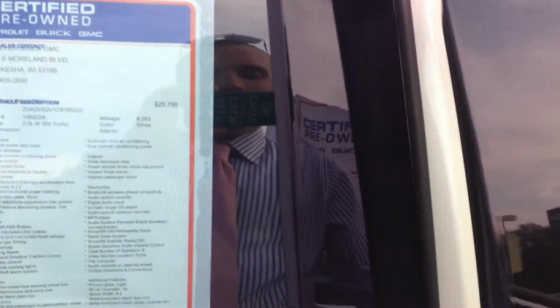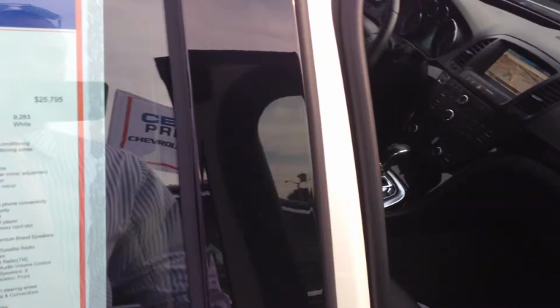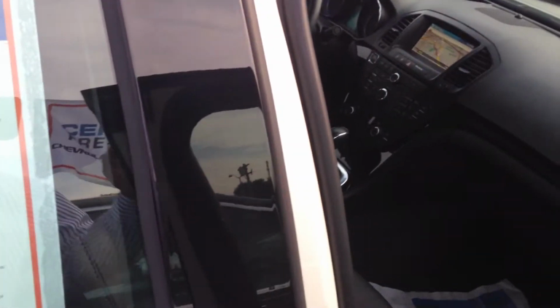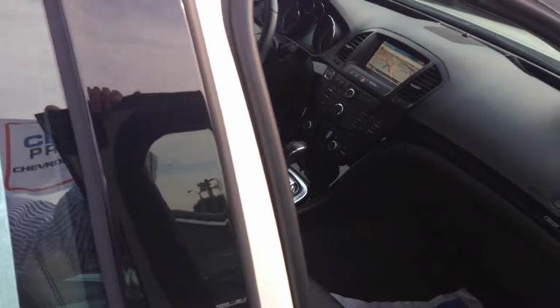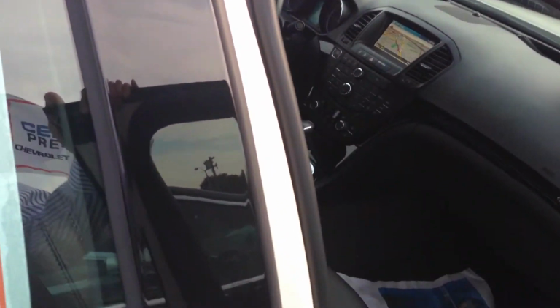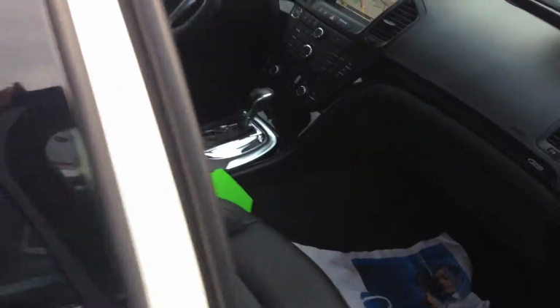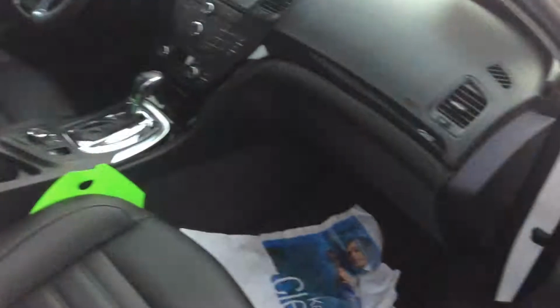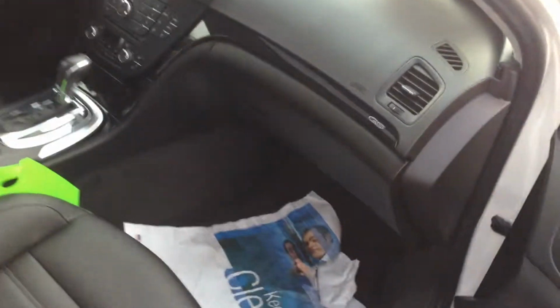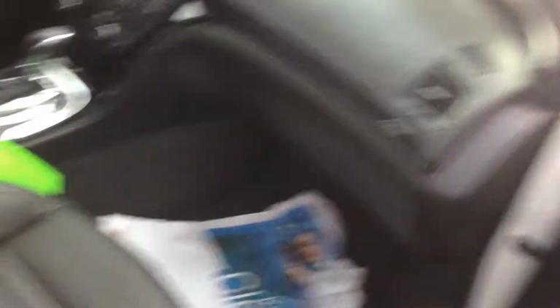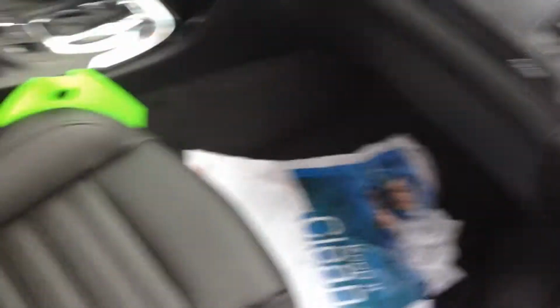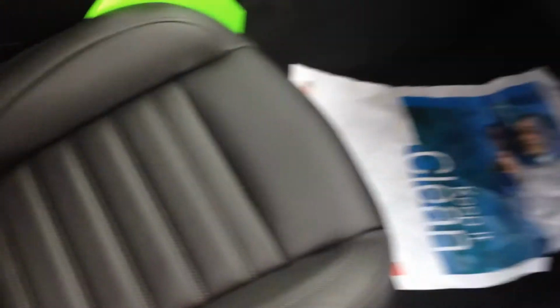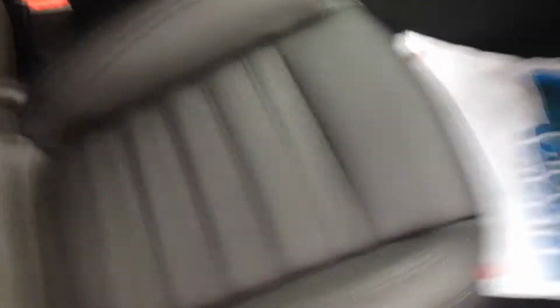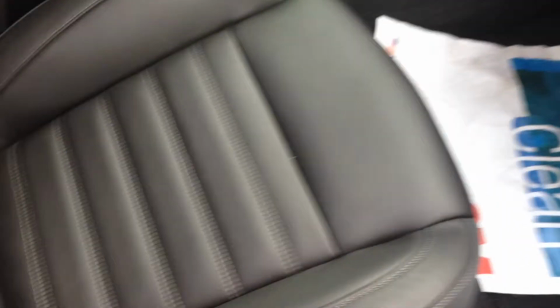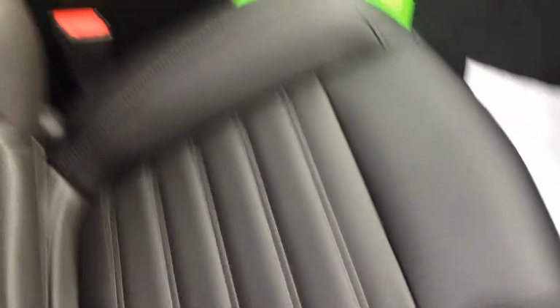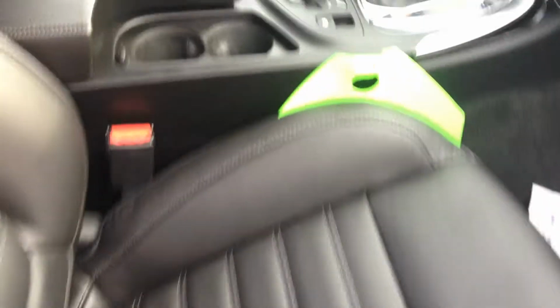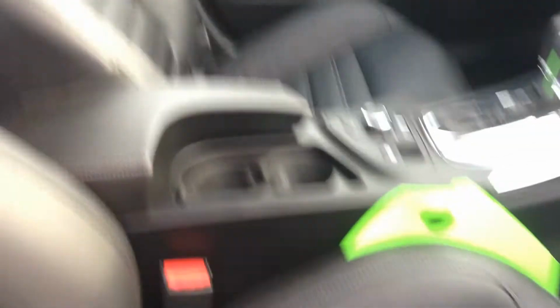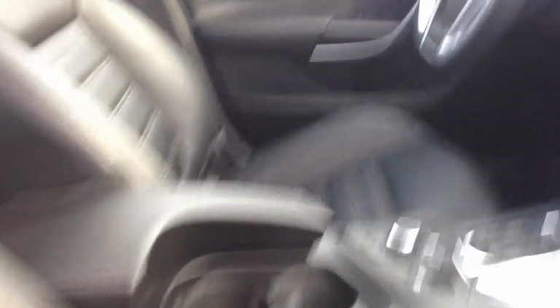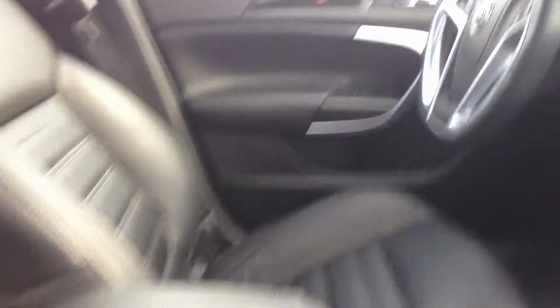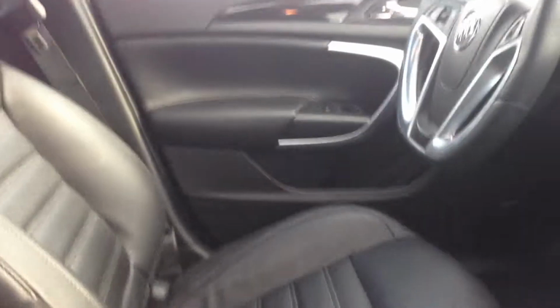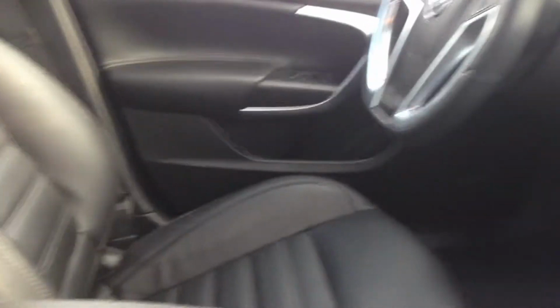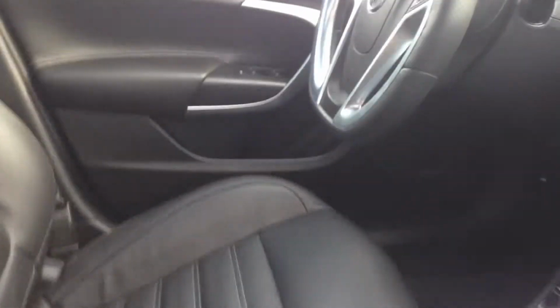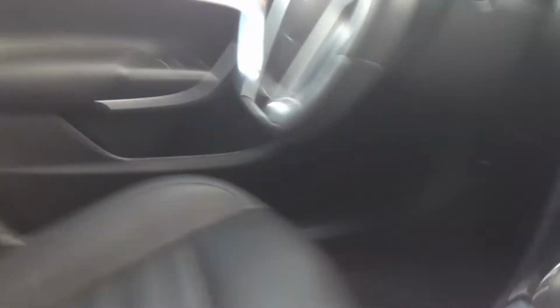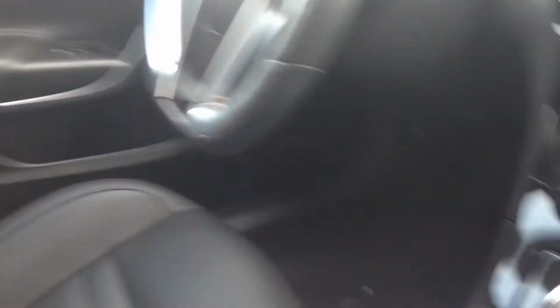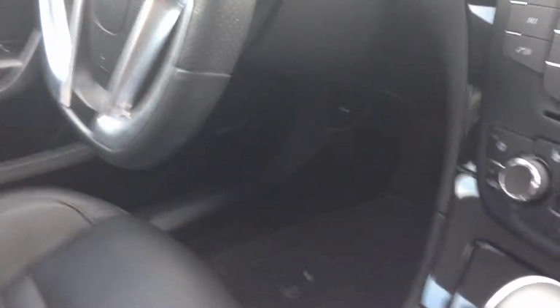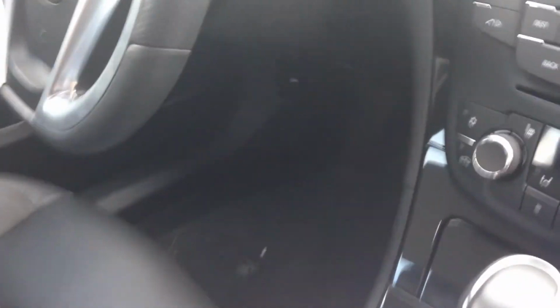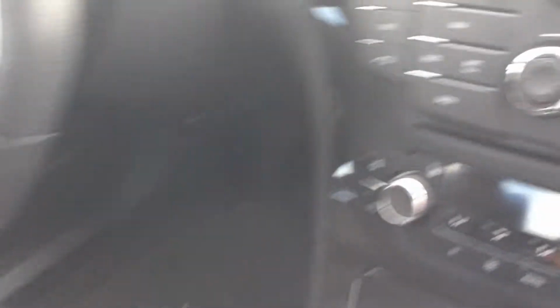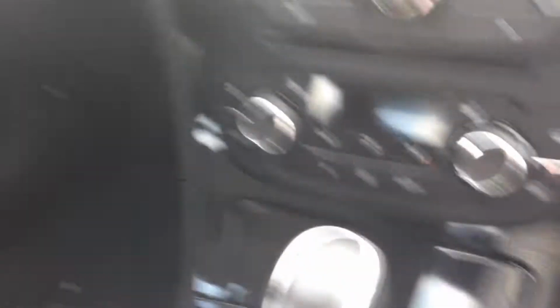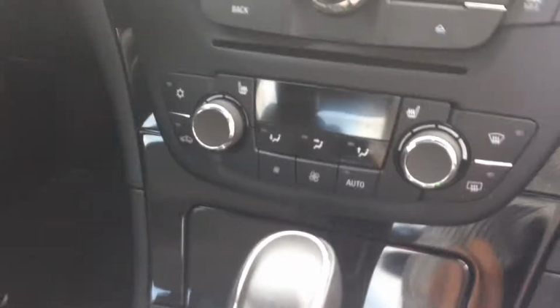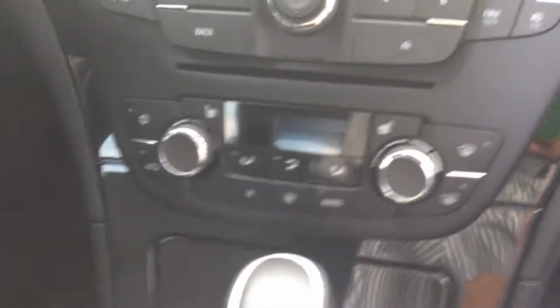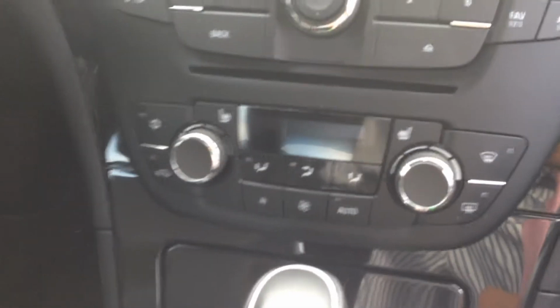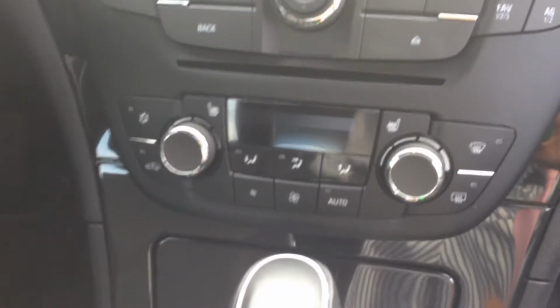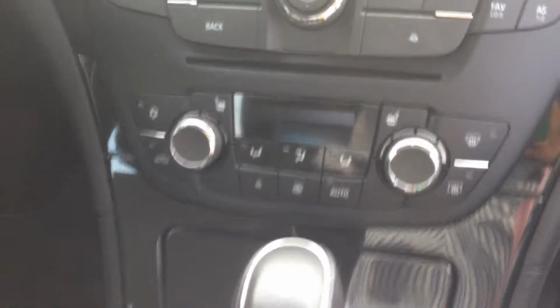I know you saw some of the features on the outside in the other pictures. On the inside you've got the black leather seats. These are going to be heated seats as well, as you can see right there.